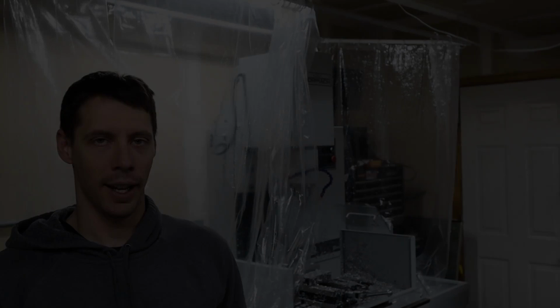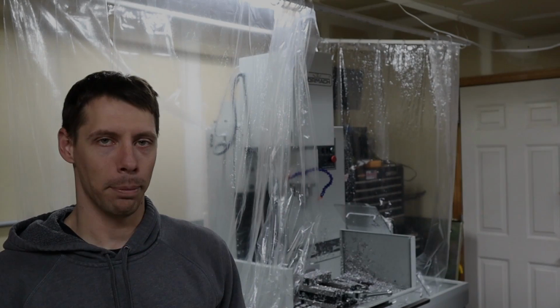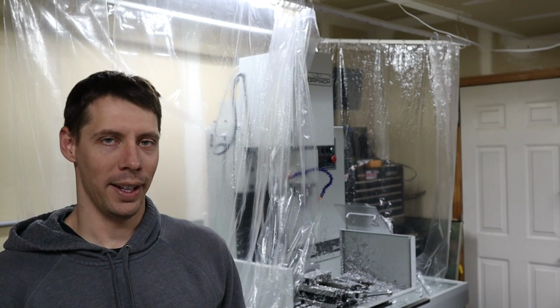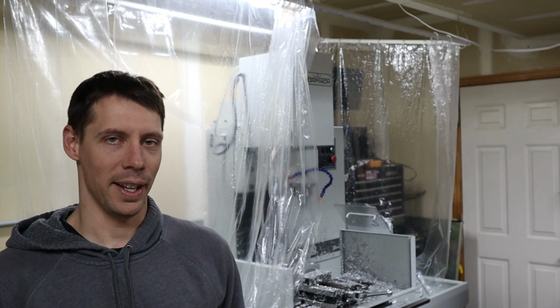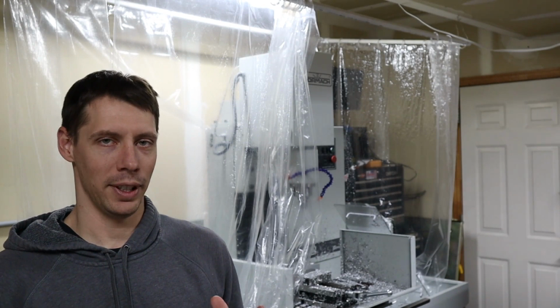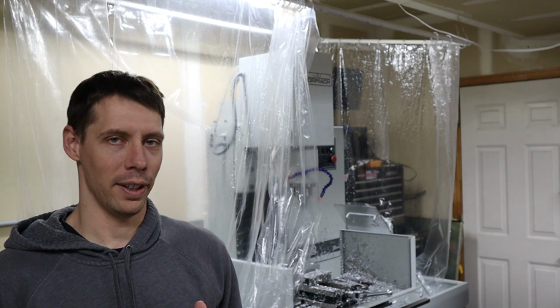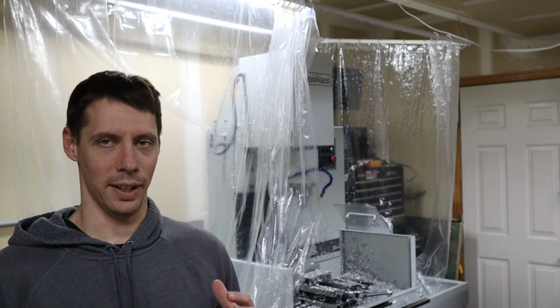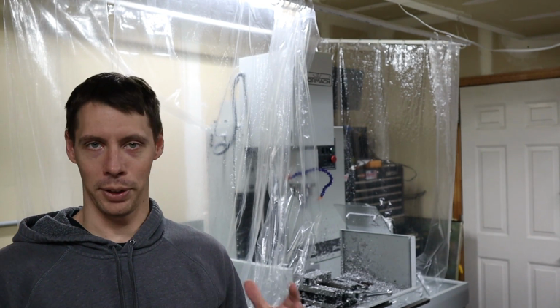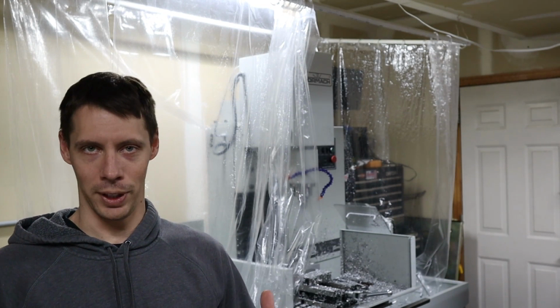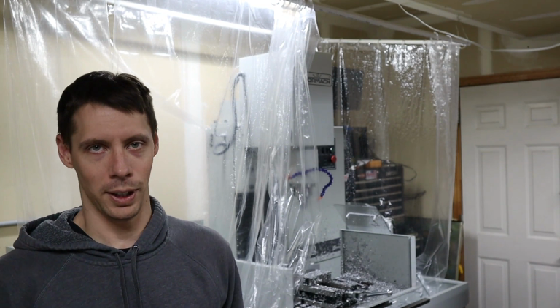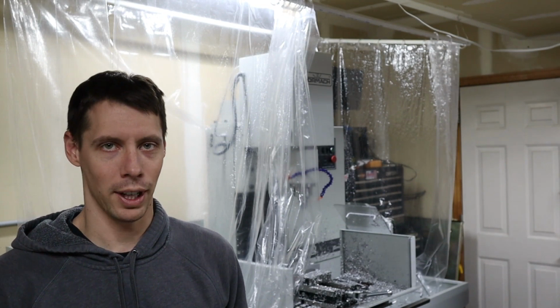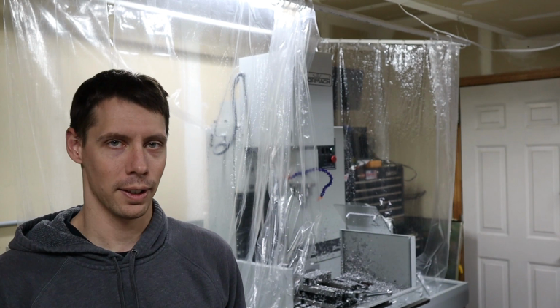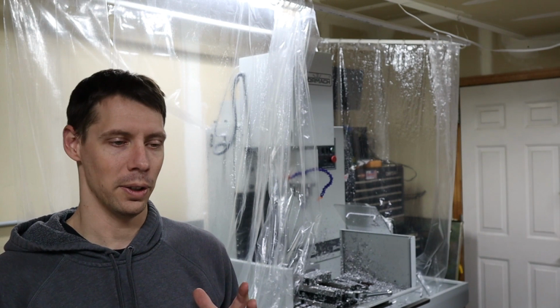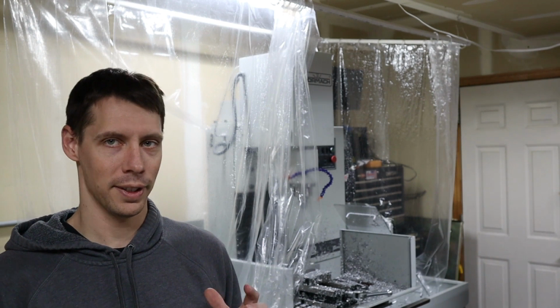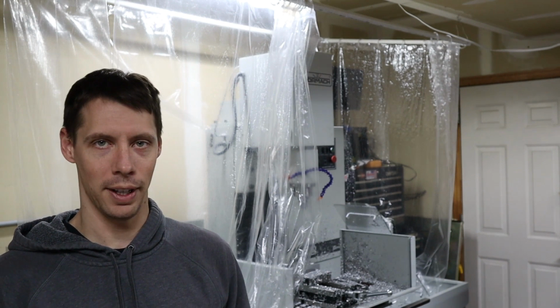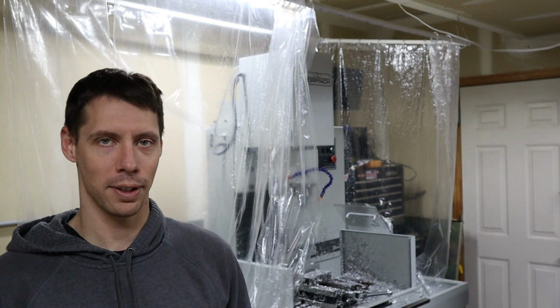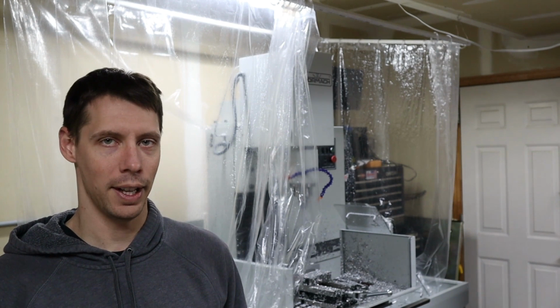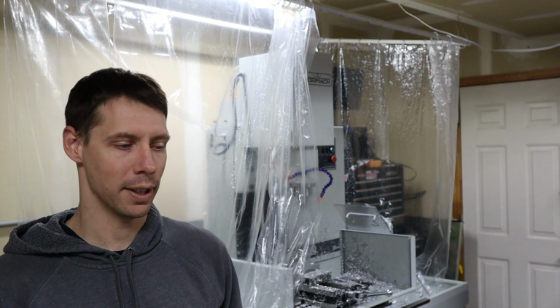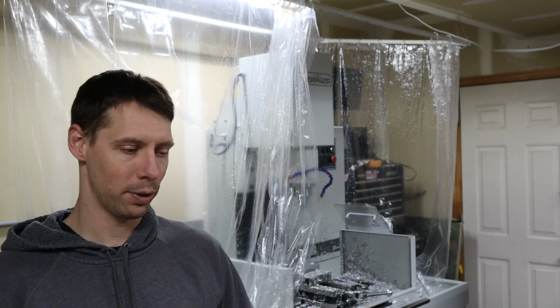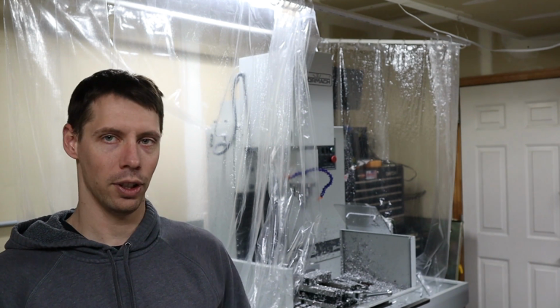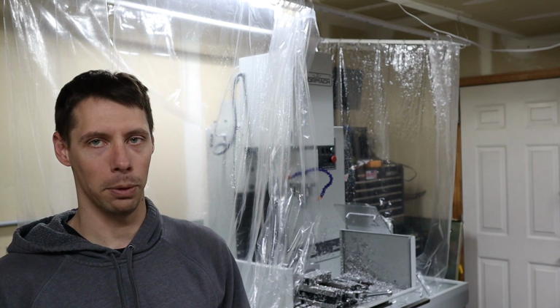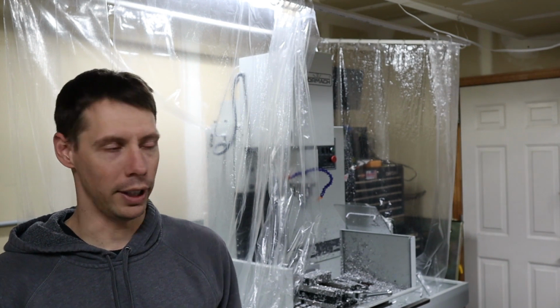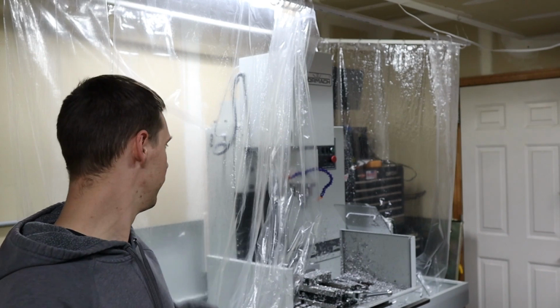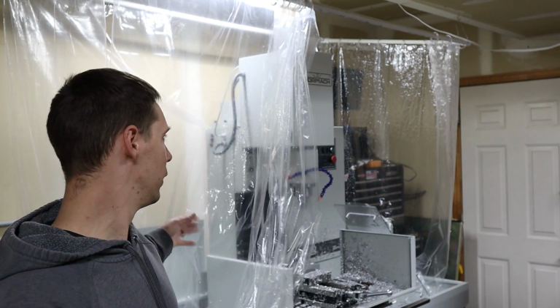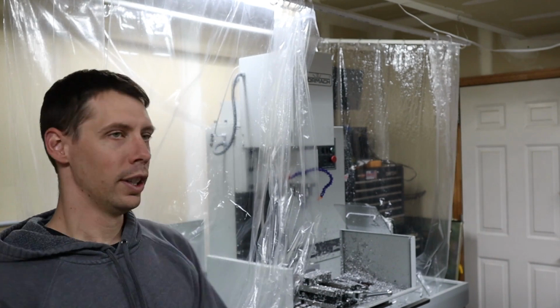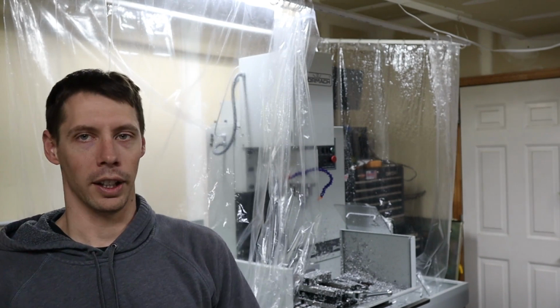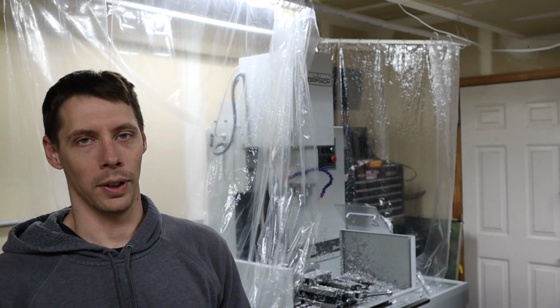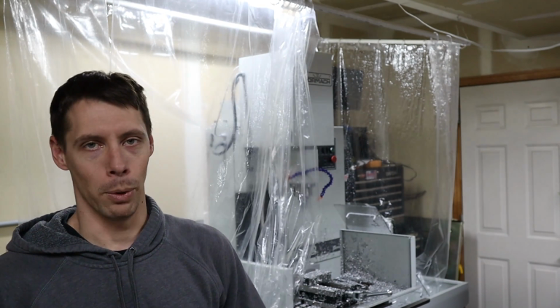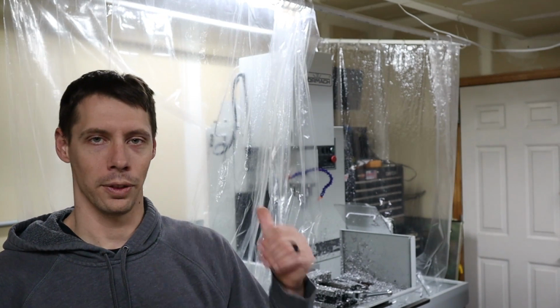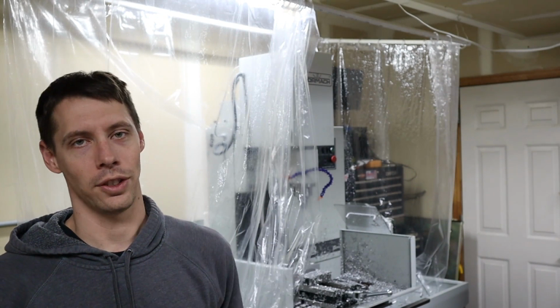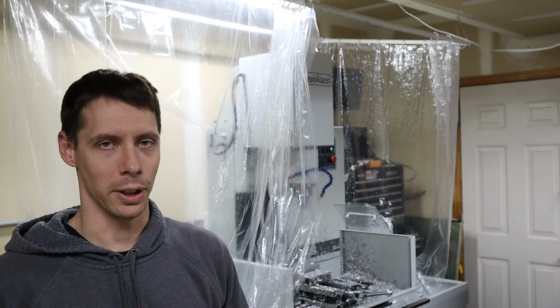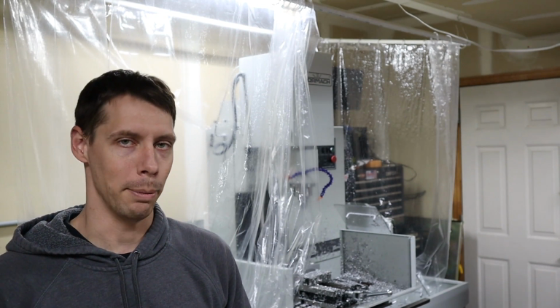Hey guys, it's been a while since I've put together a multi-part video series with a project. So this is going to be the next one starting today. This is going to be the introduction to building an enclosure for this bad boy and getting rid of that shower curtain behind me.